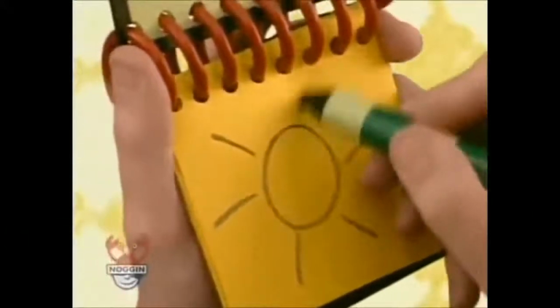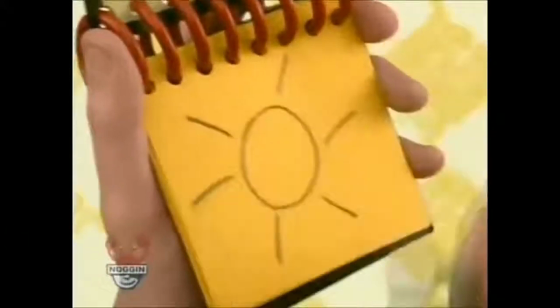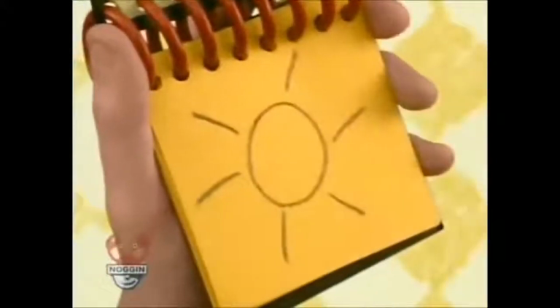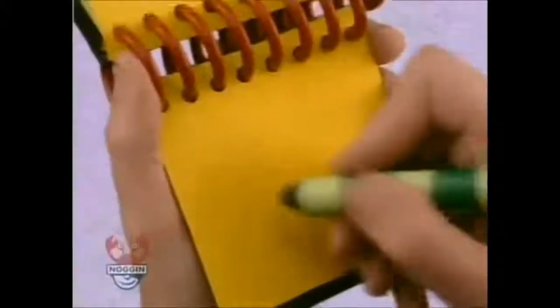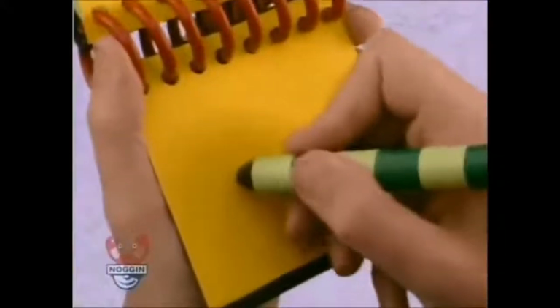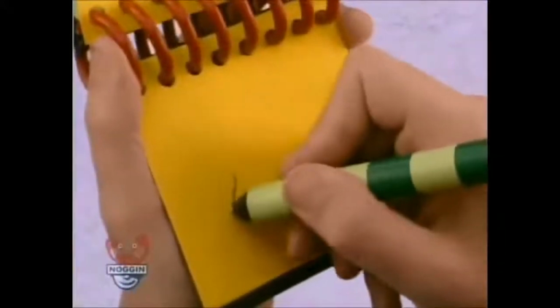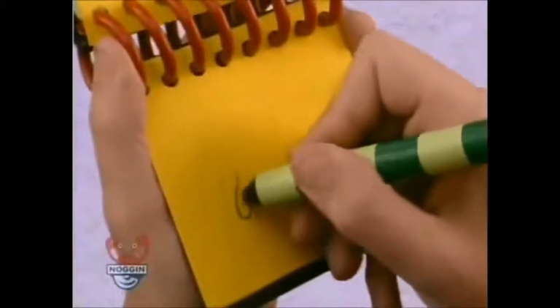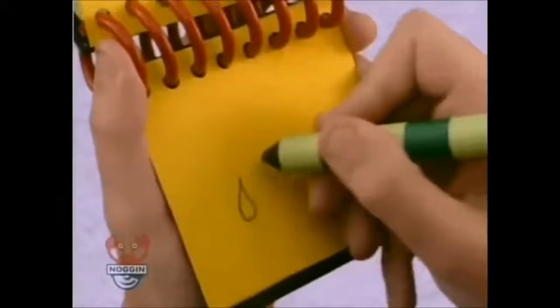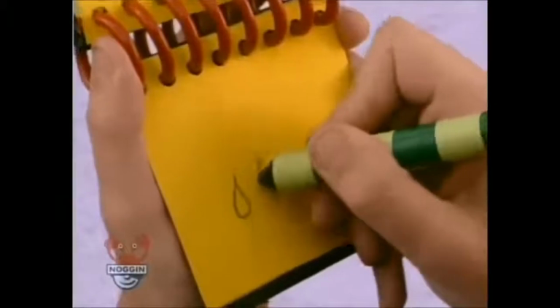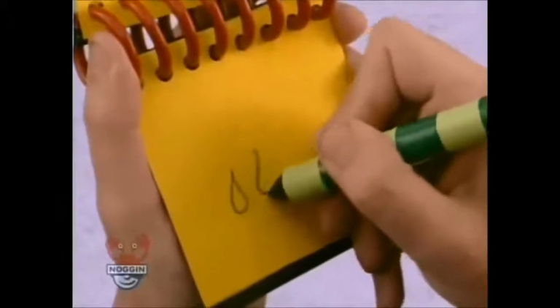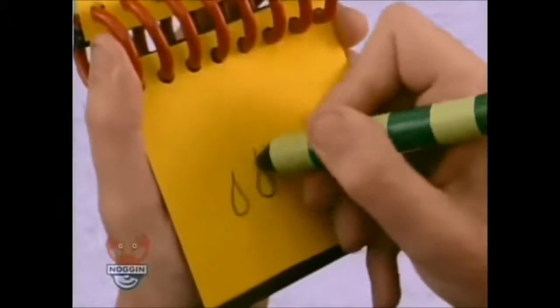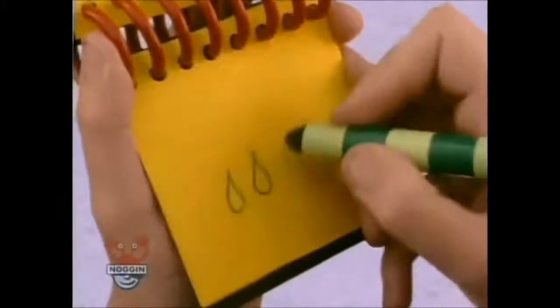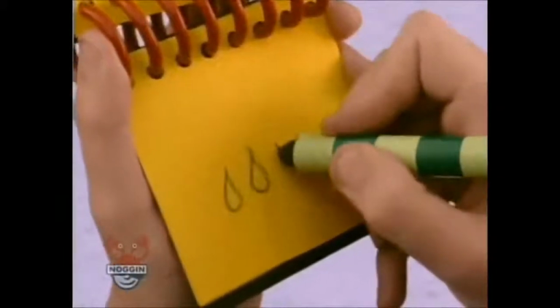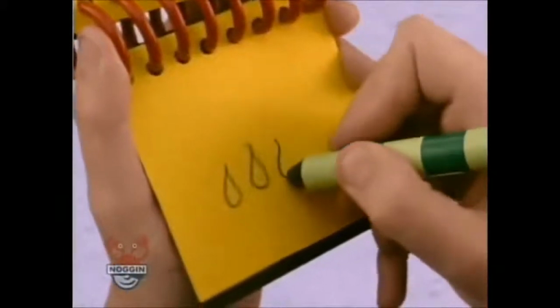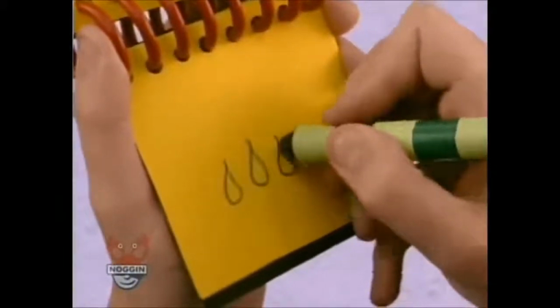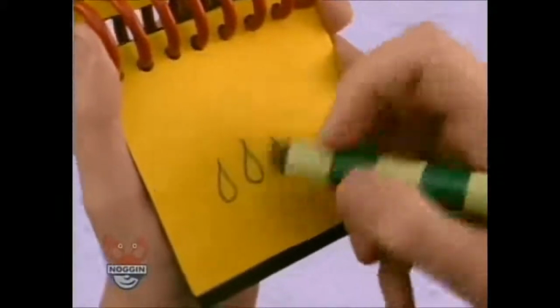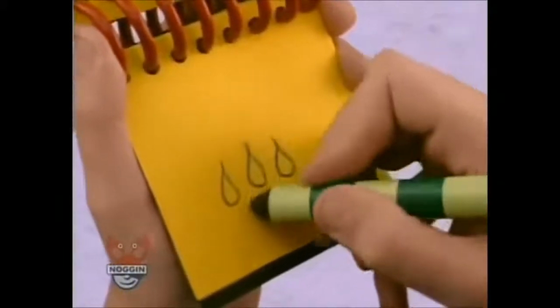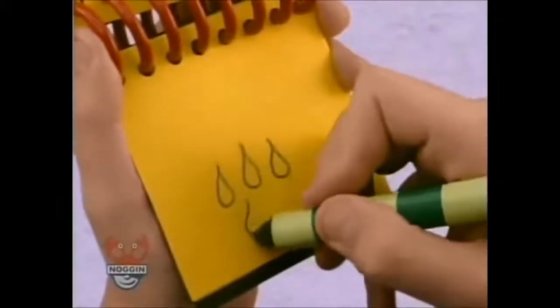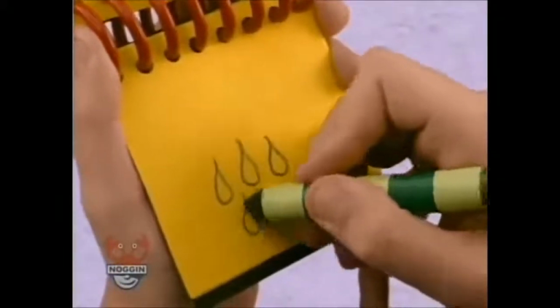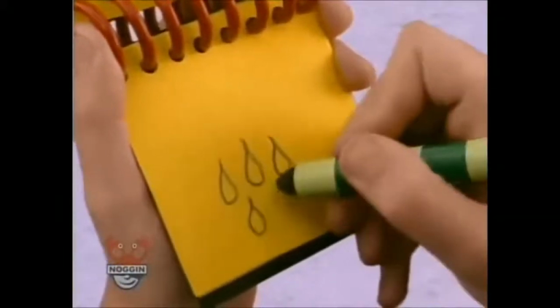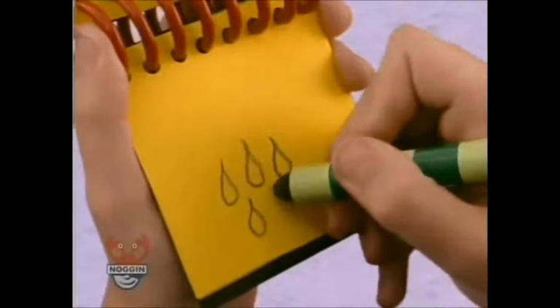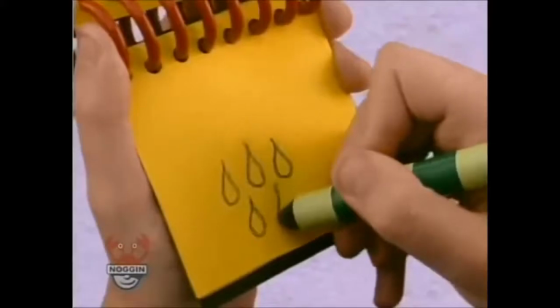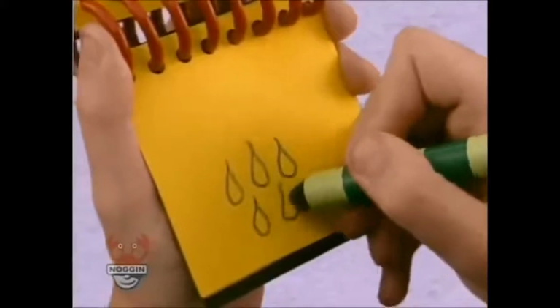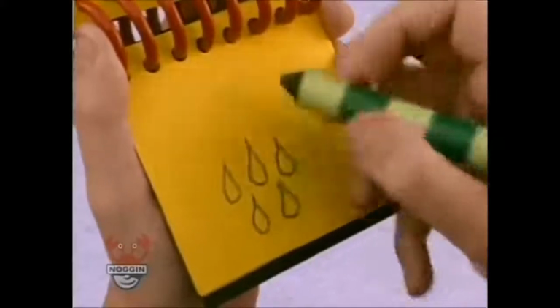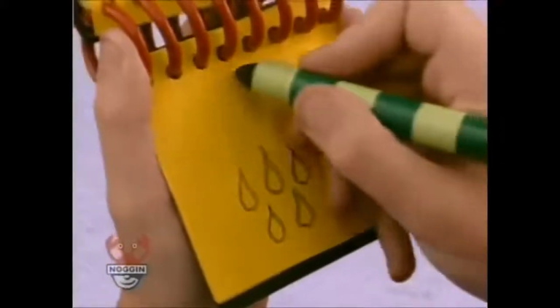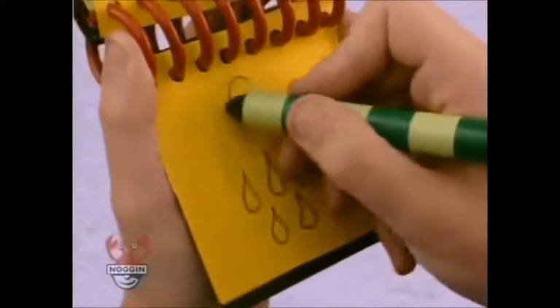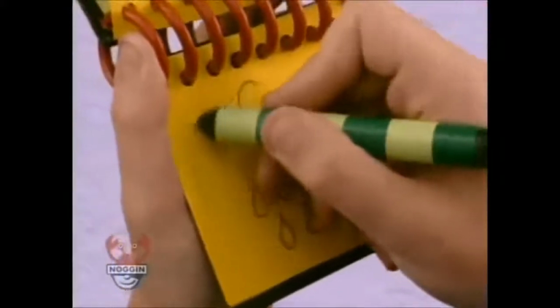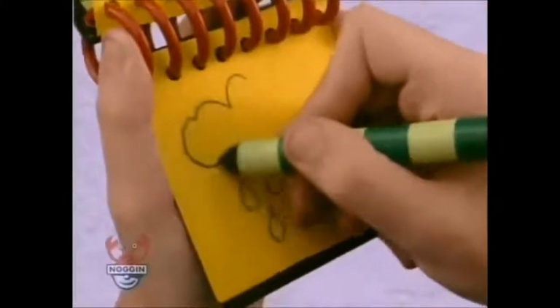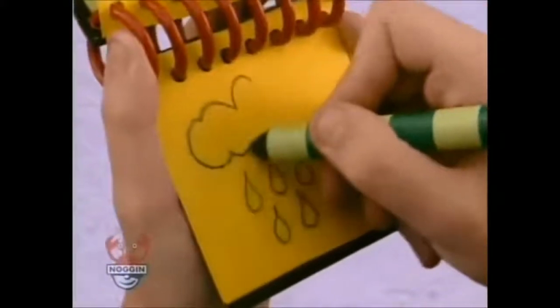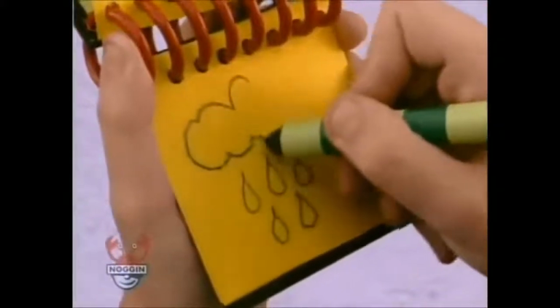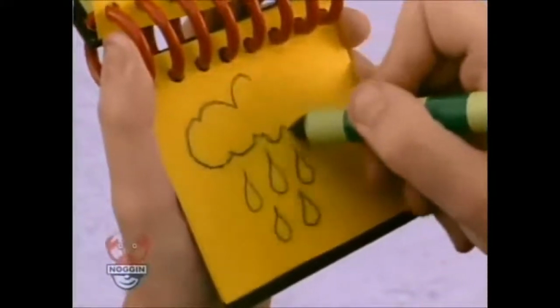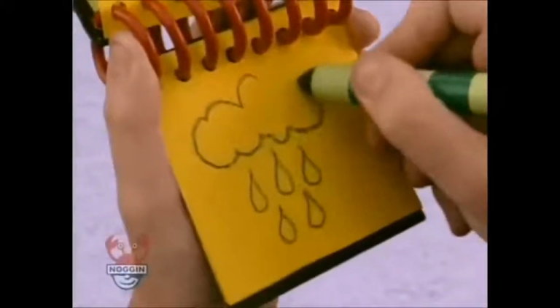And we have some raindrops, kind of like an oval, and some more raindrops, and a big curvy rain cloud.